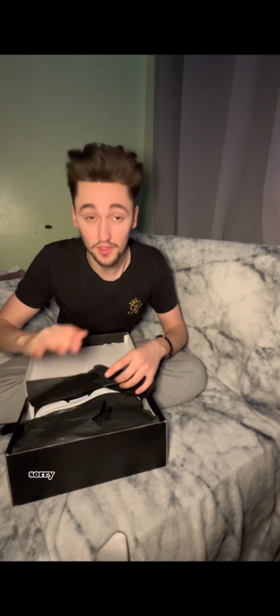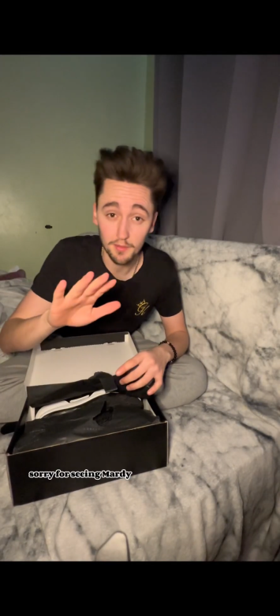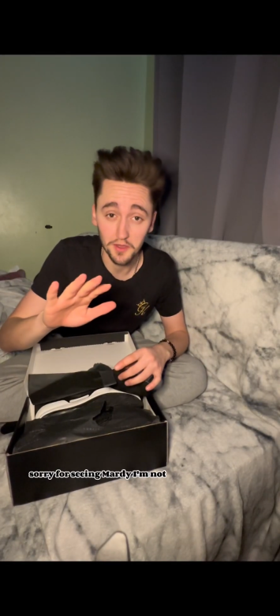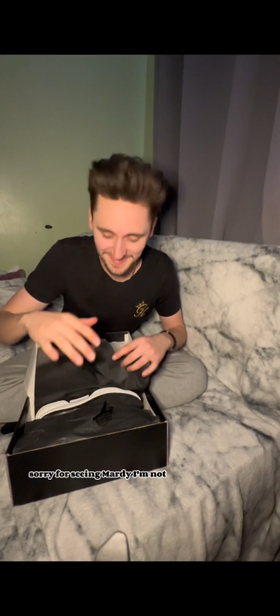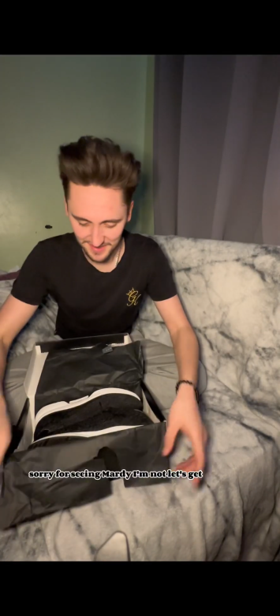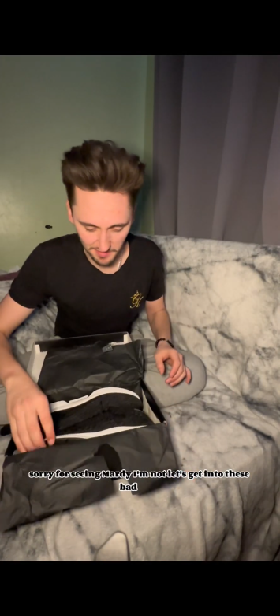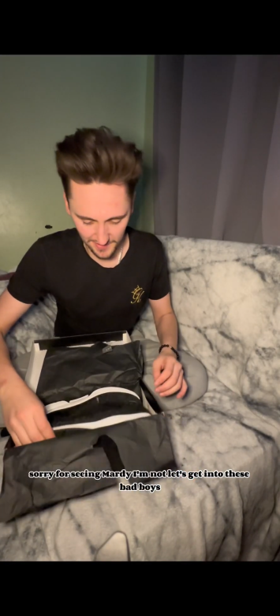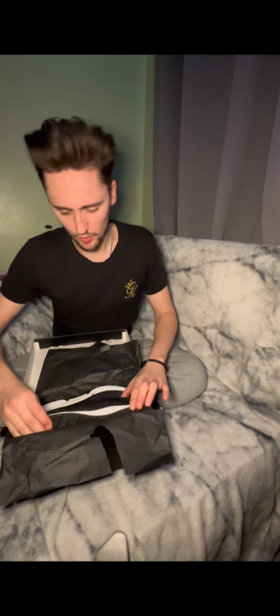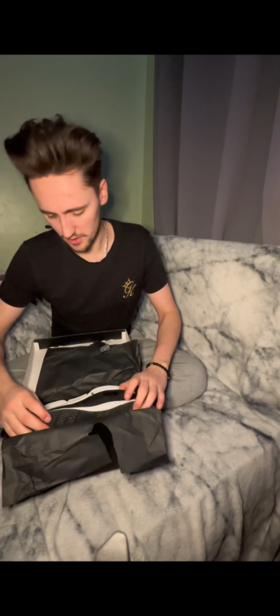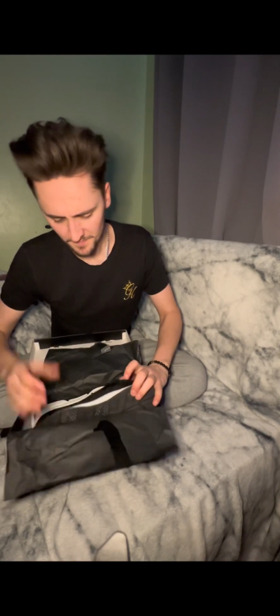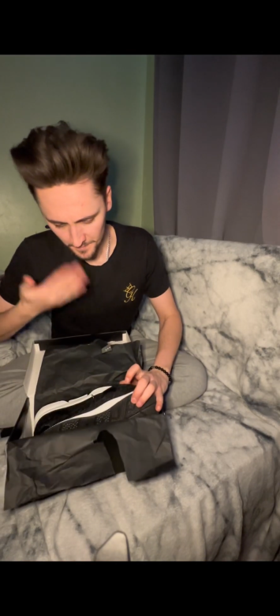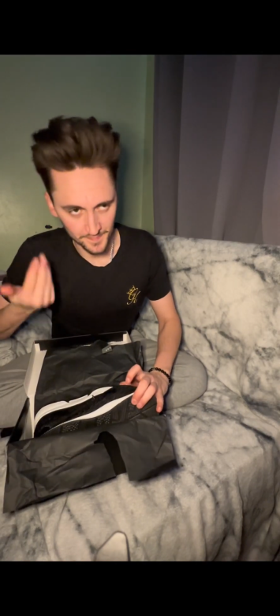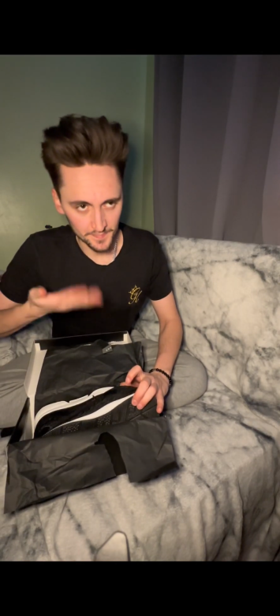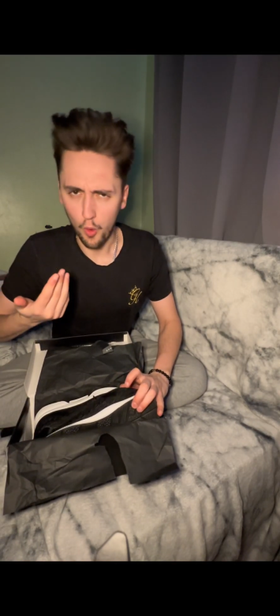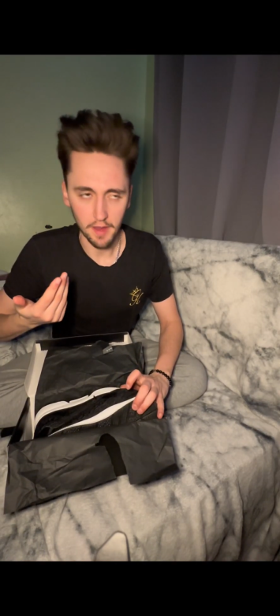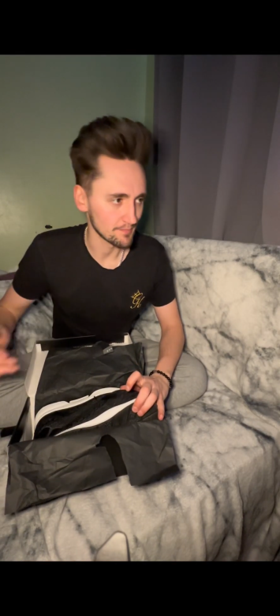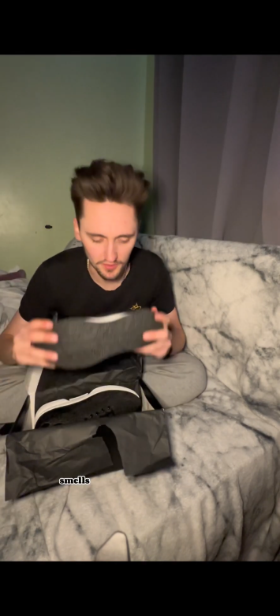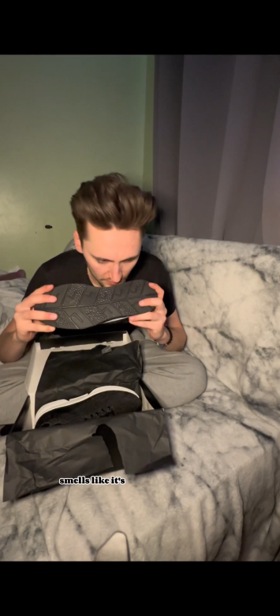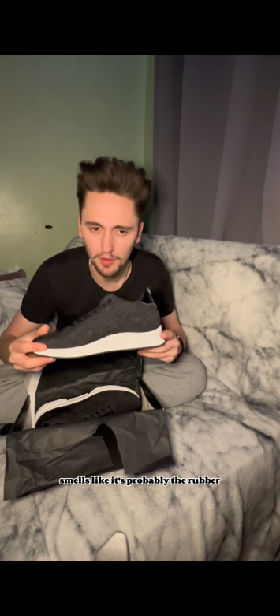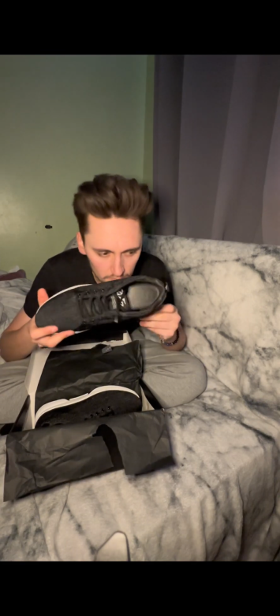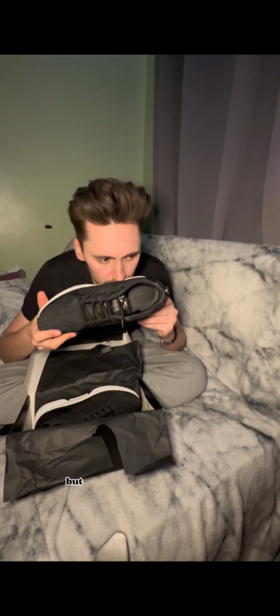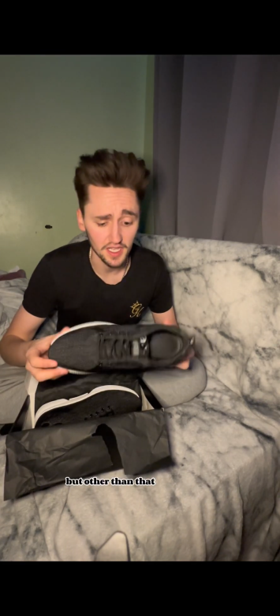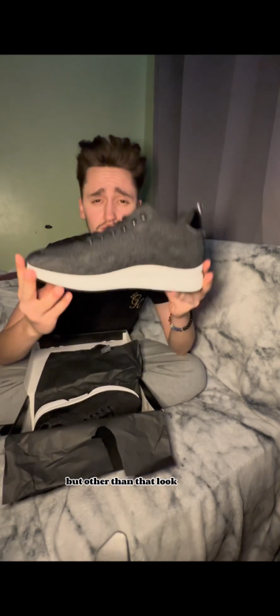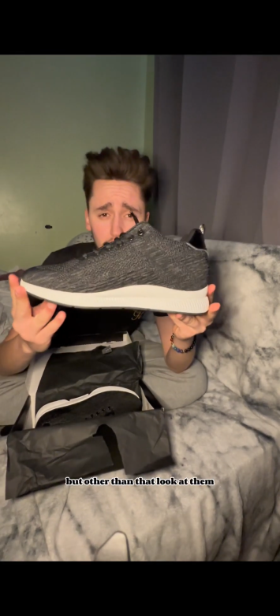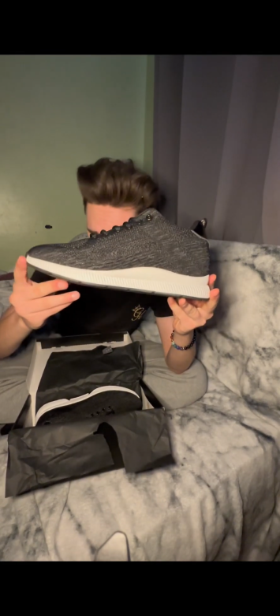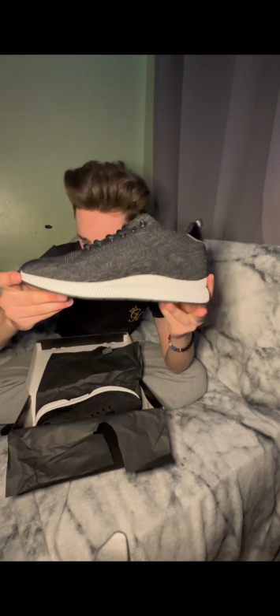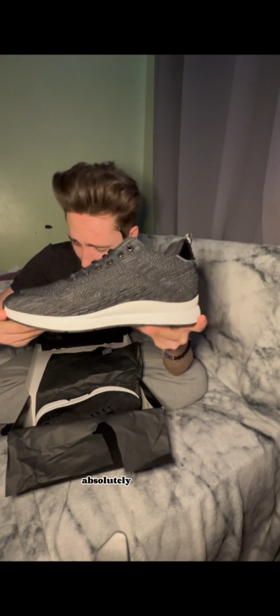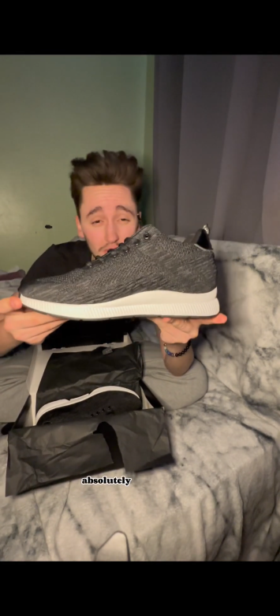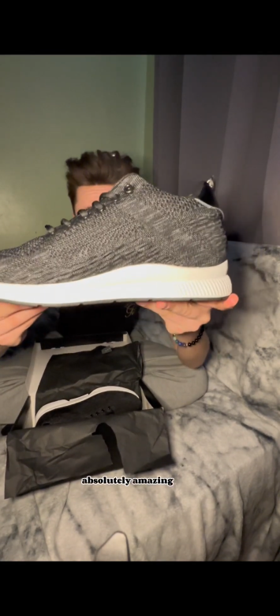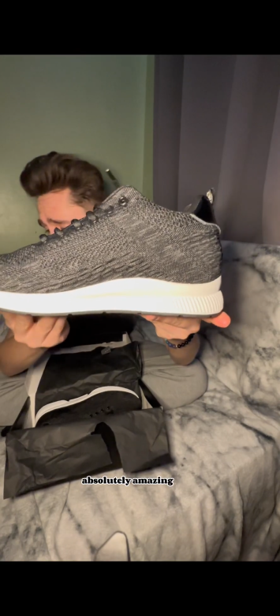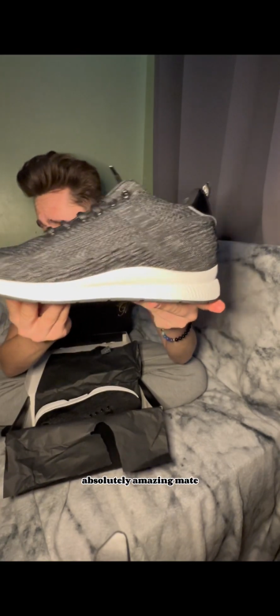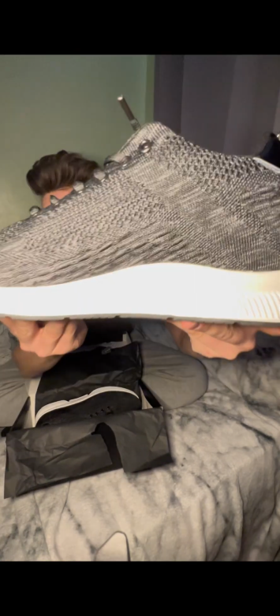Let's get into these bad boys. Oh, that smell — it smells like... it's probably the rubber, but other than that, look at them. Absolutely amazing. Great grooves.